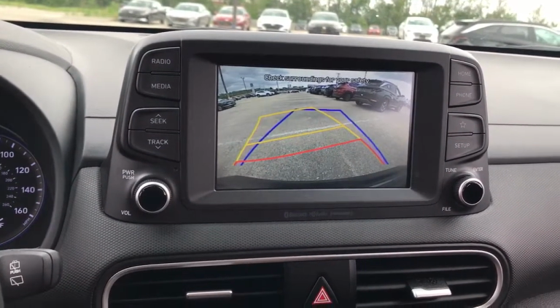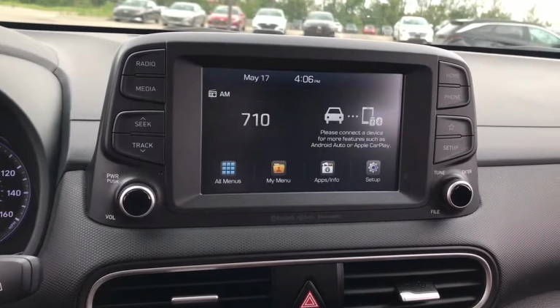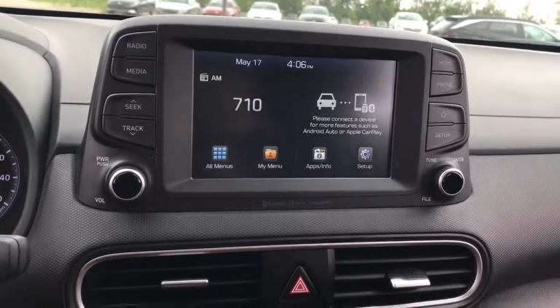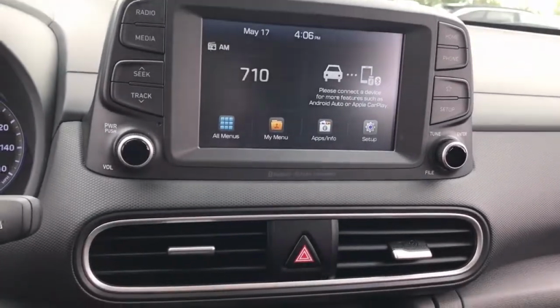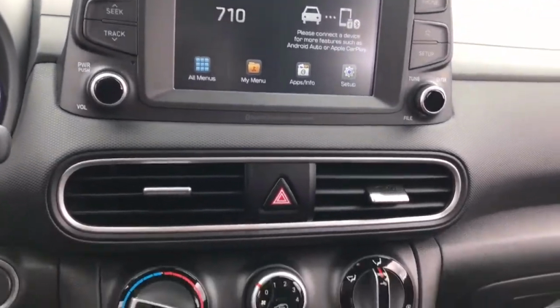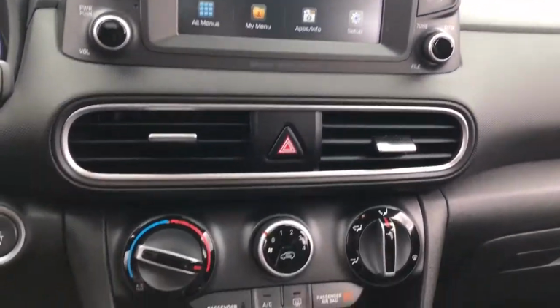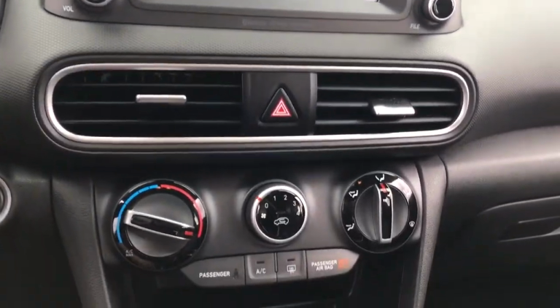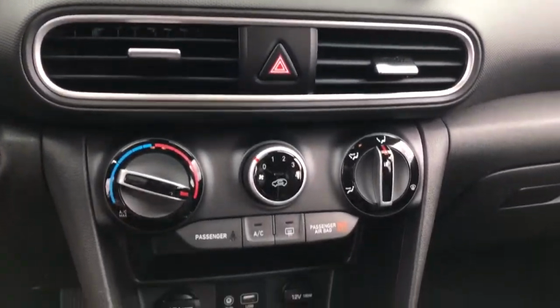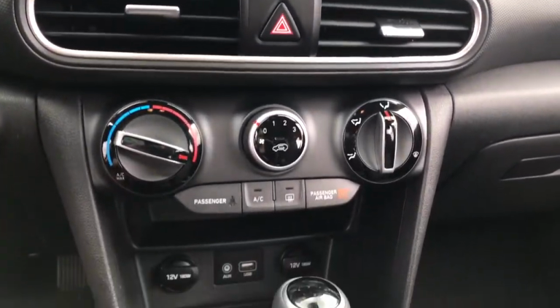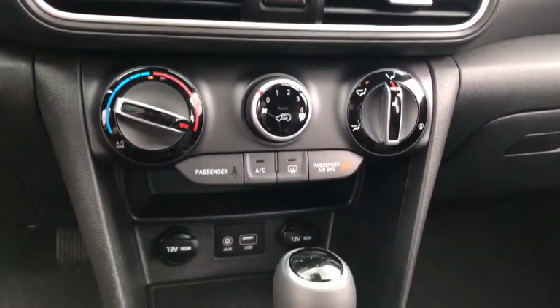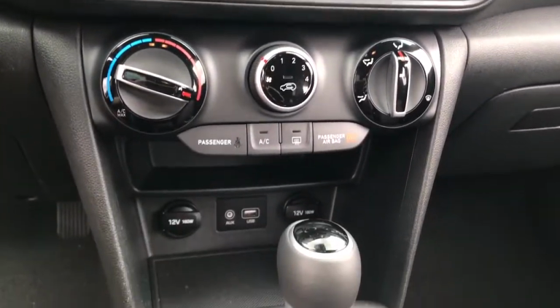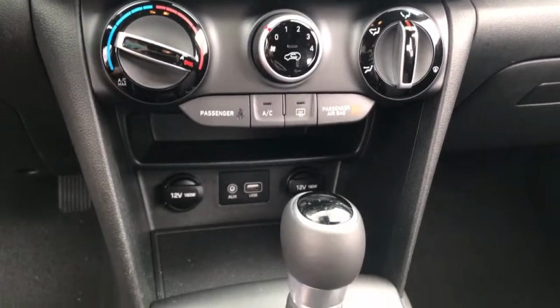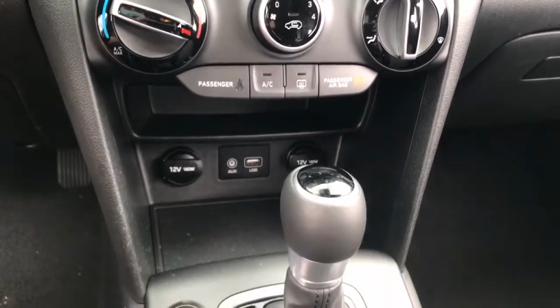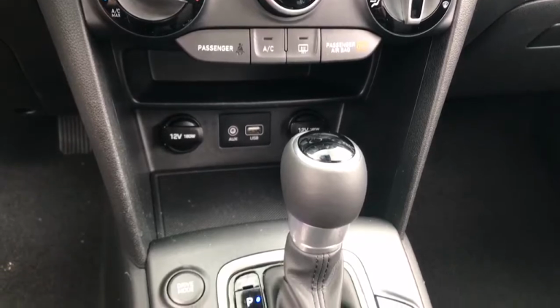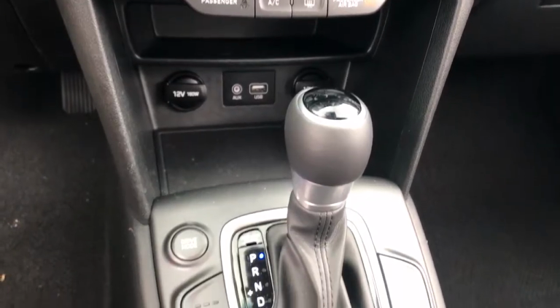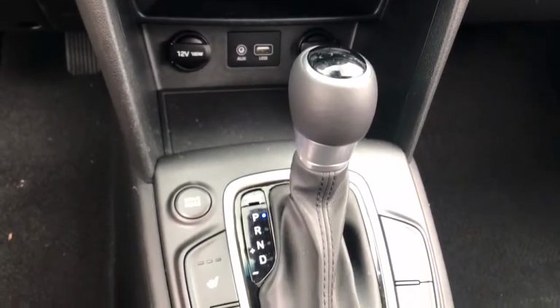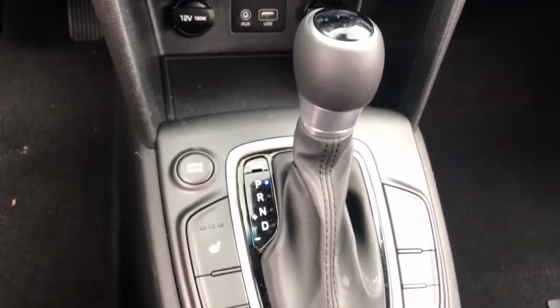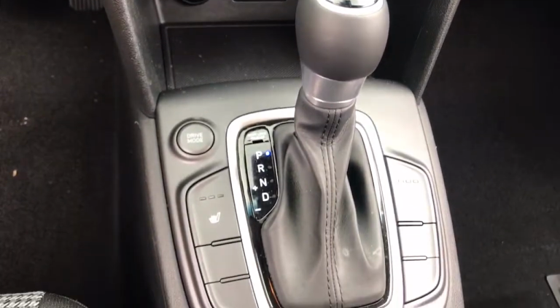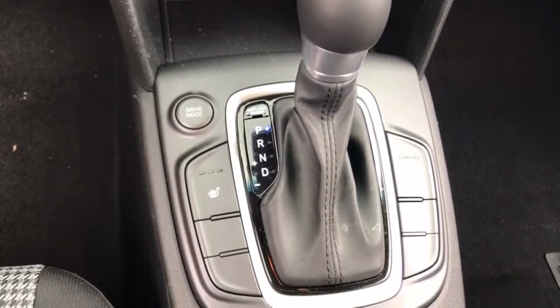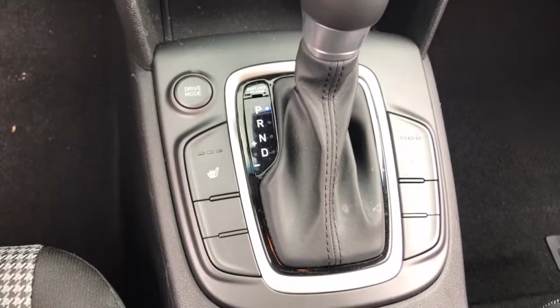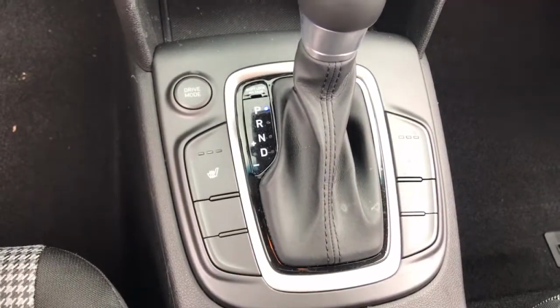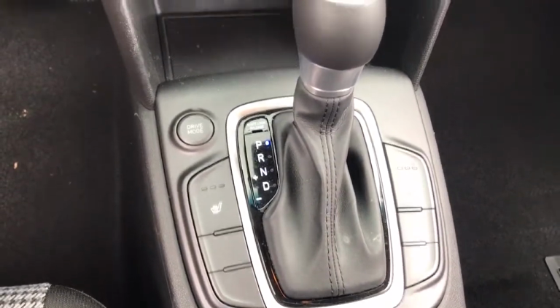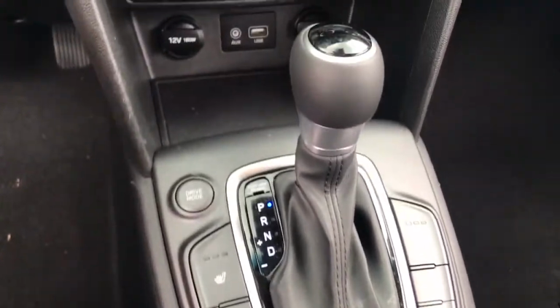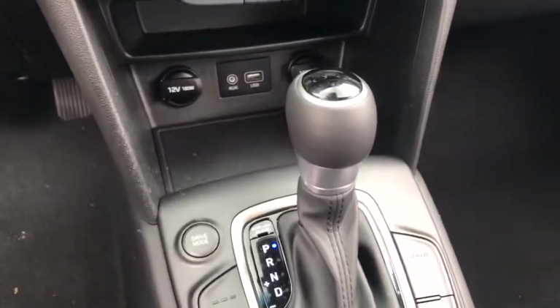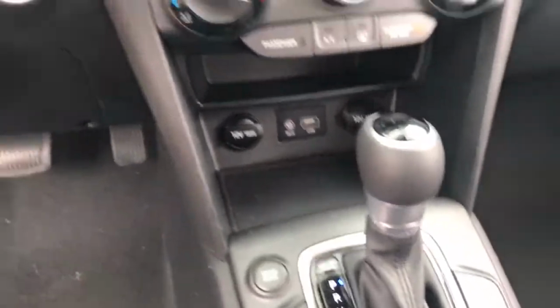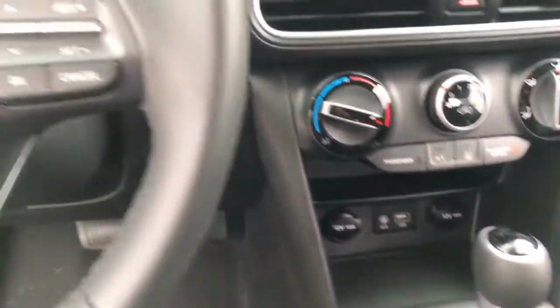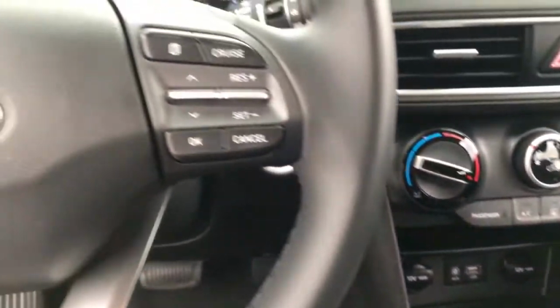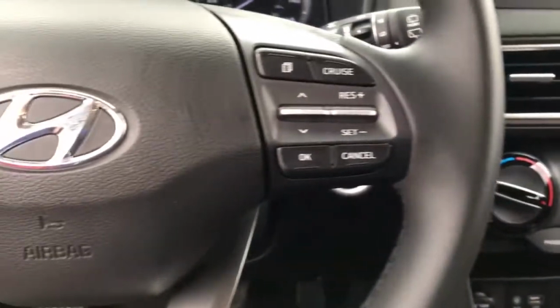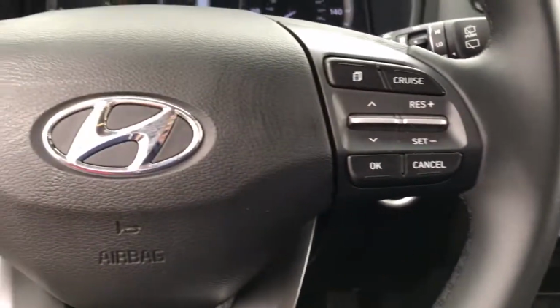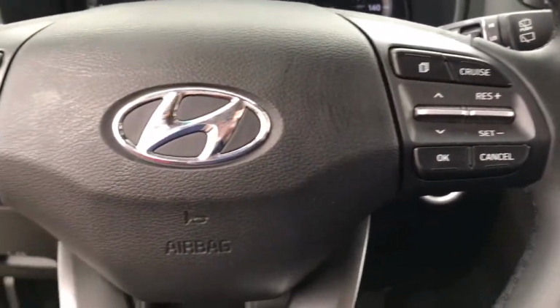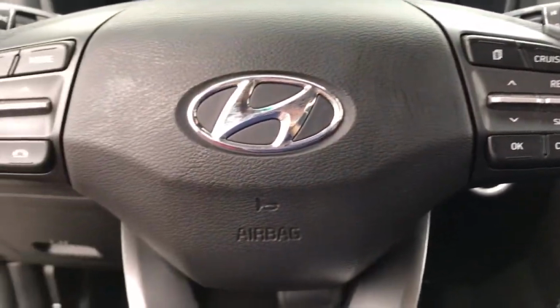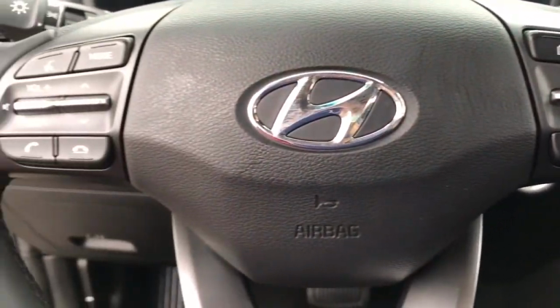Keyless entry, backup camera, heated mirrors, keyless start, satellite radio, blind spot monitor, heated front seat, steering wheel audio controls, Bluetooth connection, aluminum wheels.